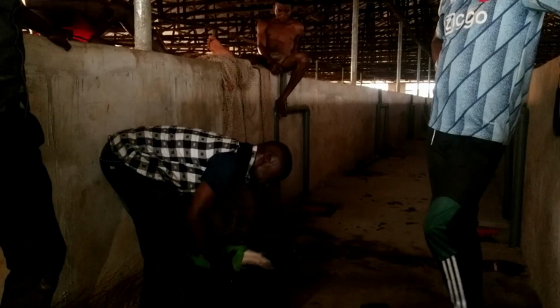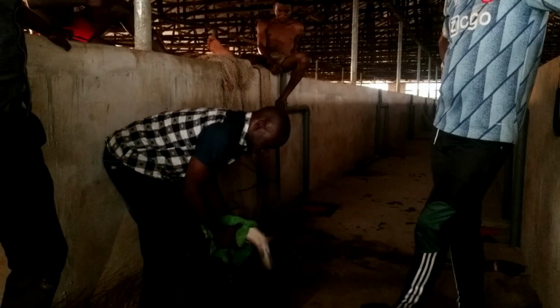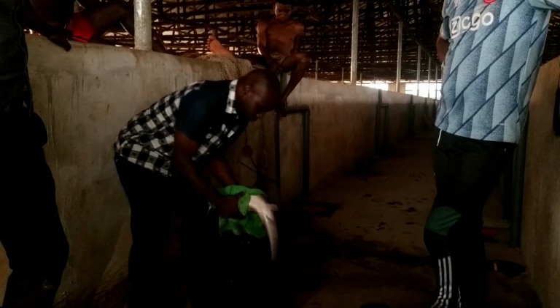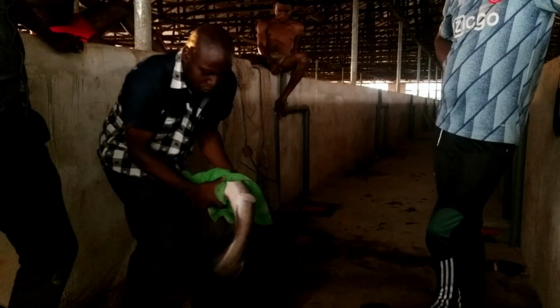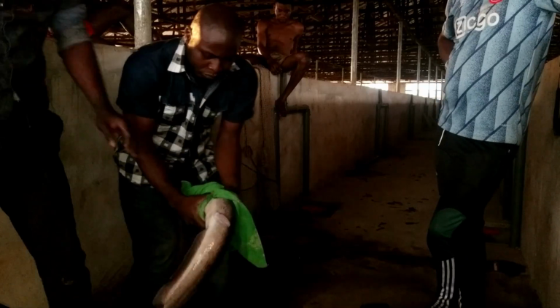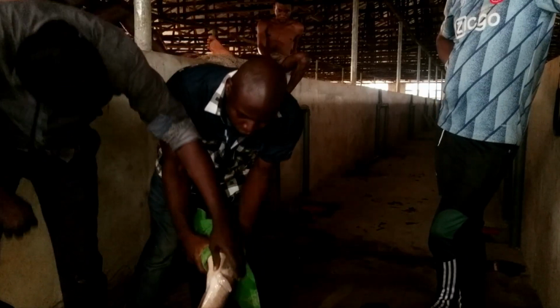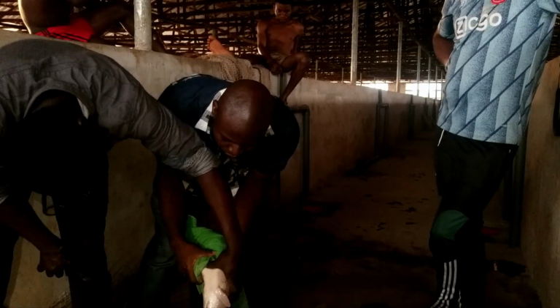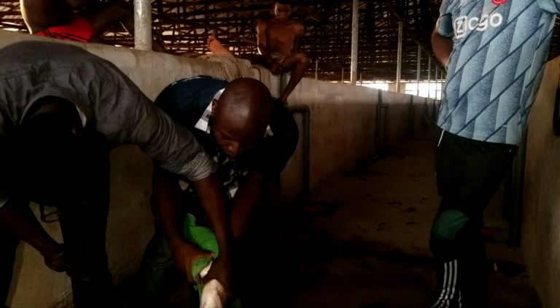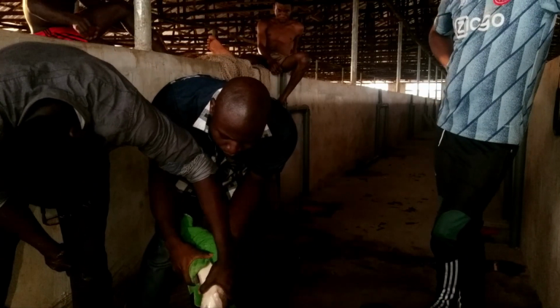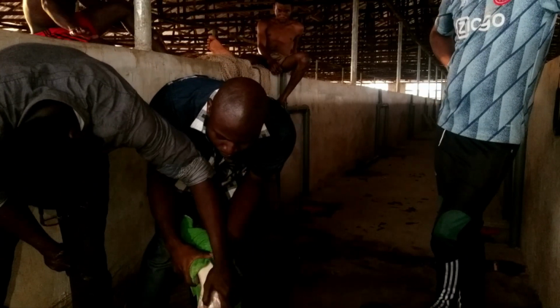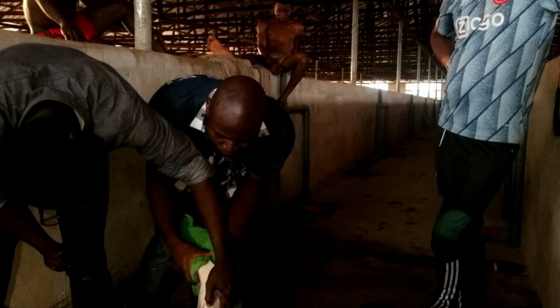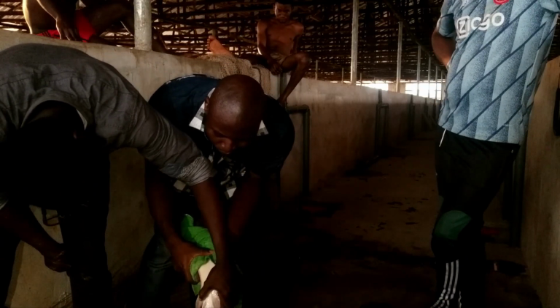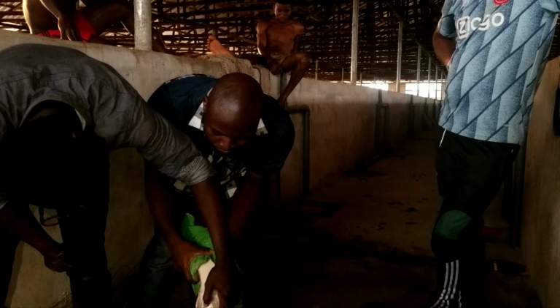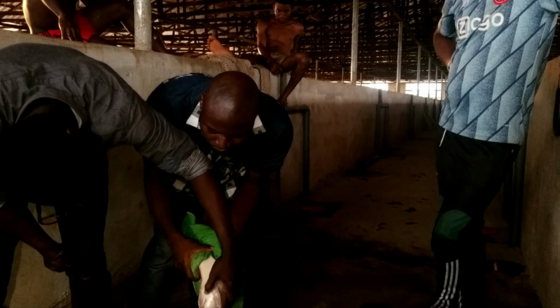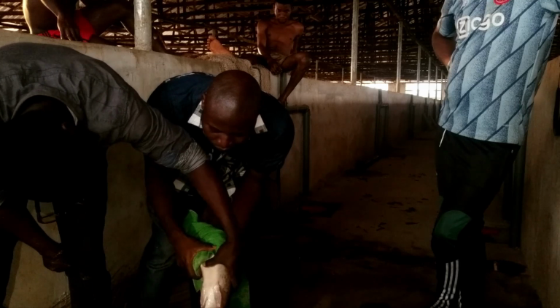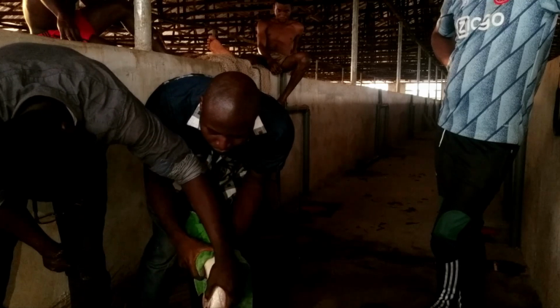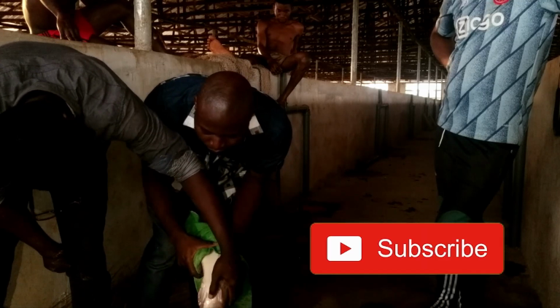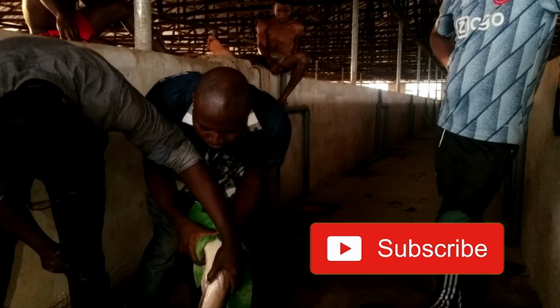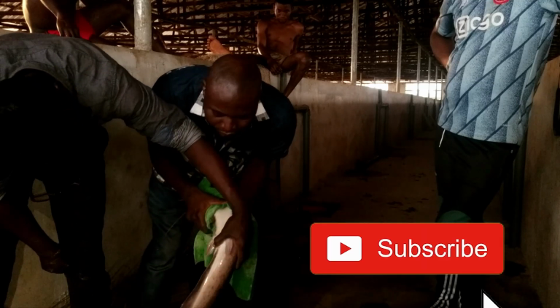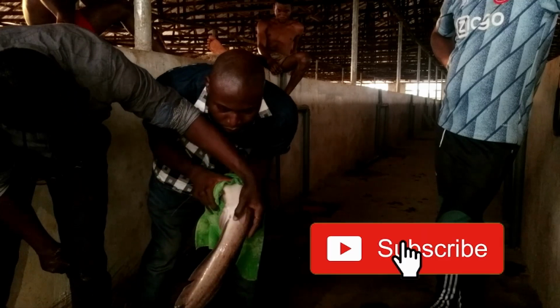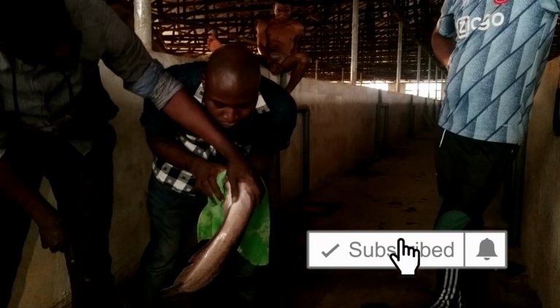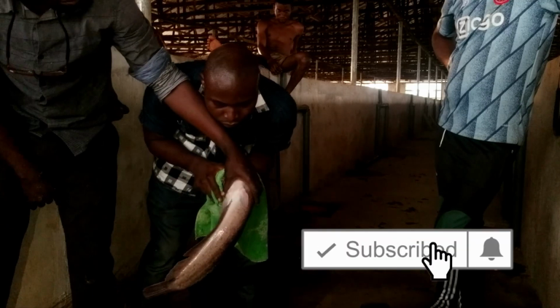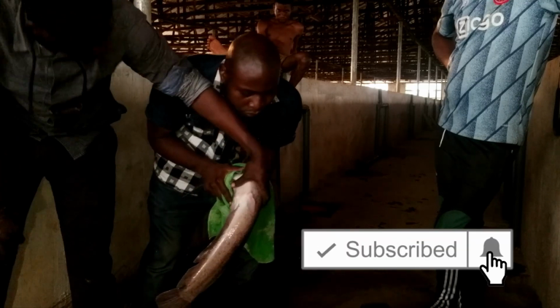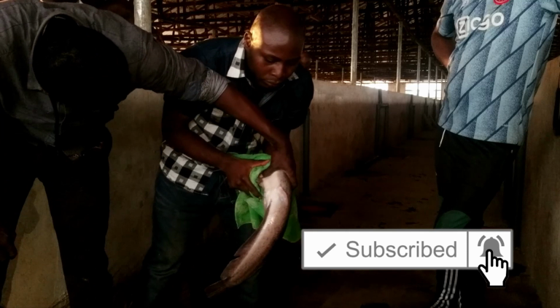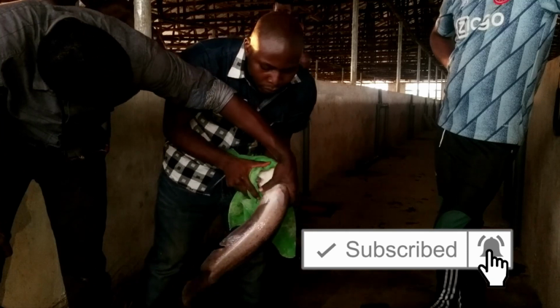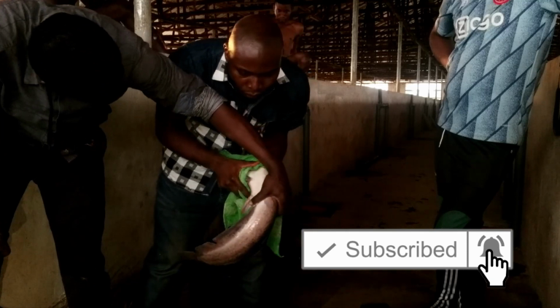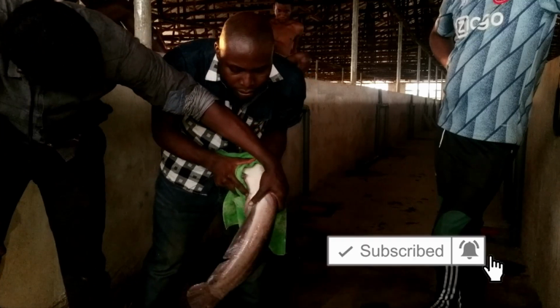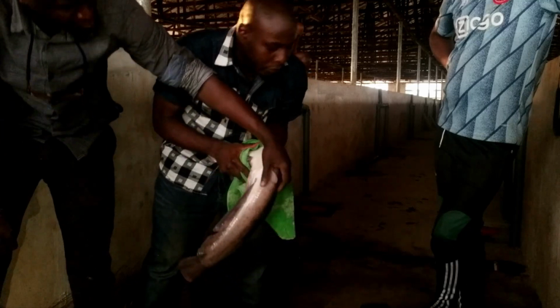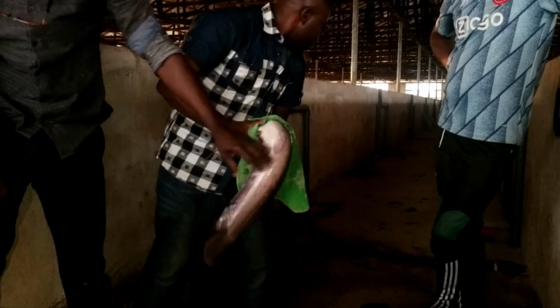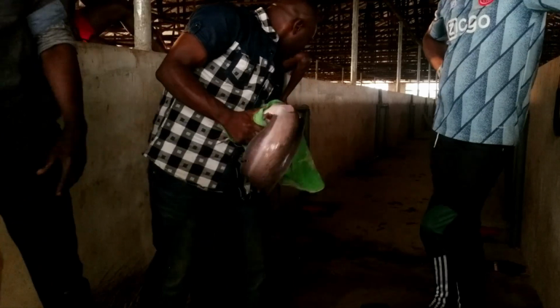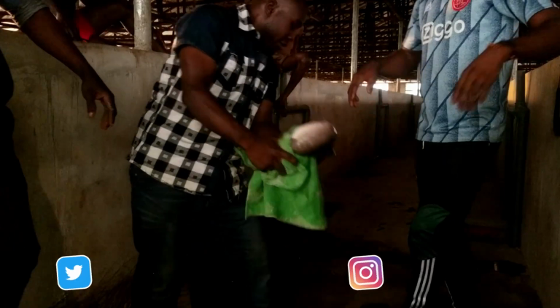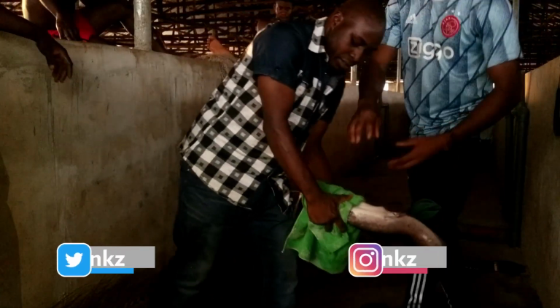Hello guys, welcome back to my YouTube channel. My name is Daniel. If you are just coming across this channel, I talk about agricultural opportunities and other business opportunities in Nigeria and the world in general.